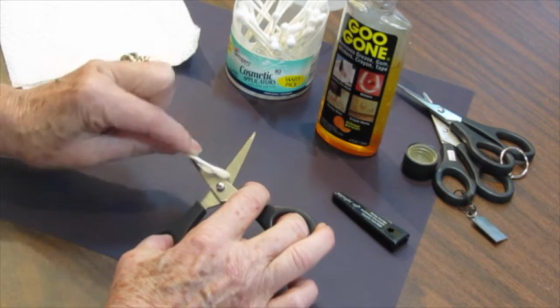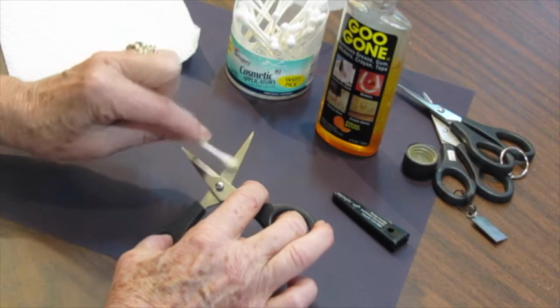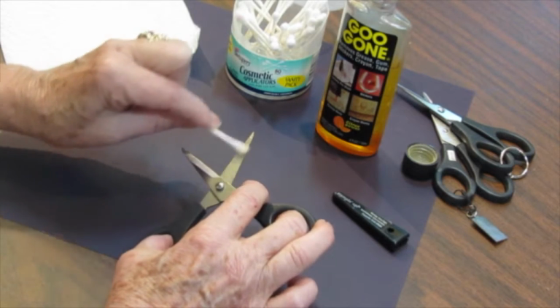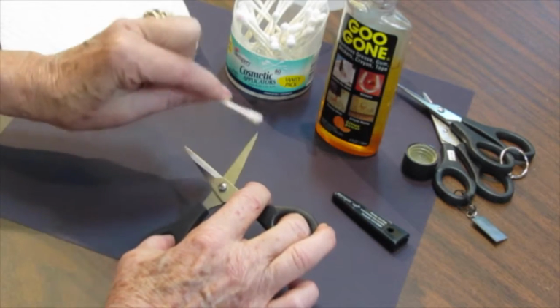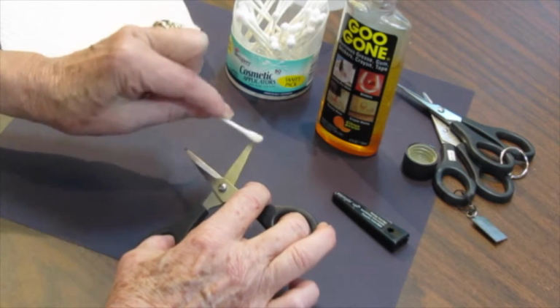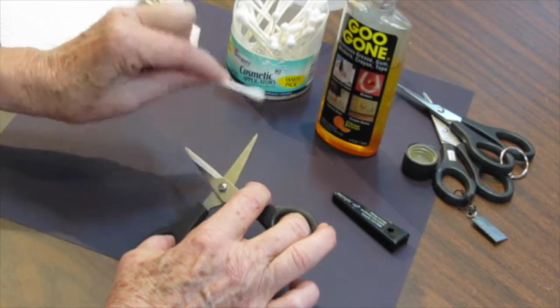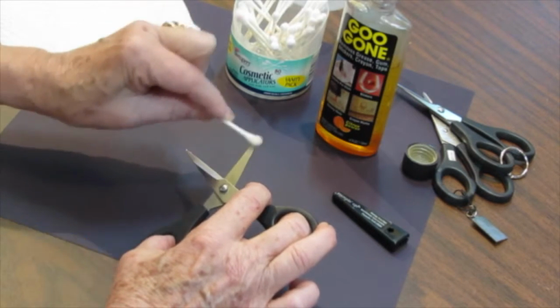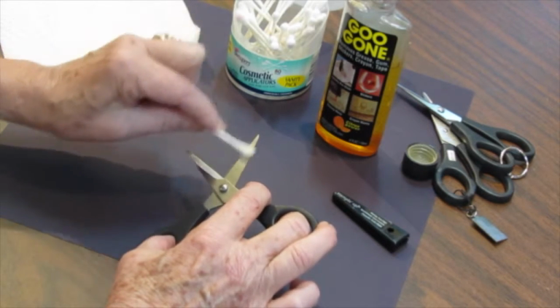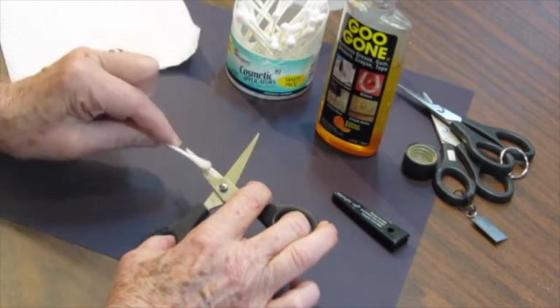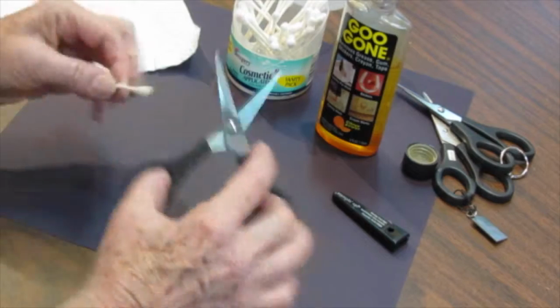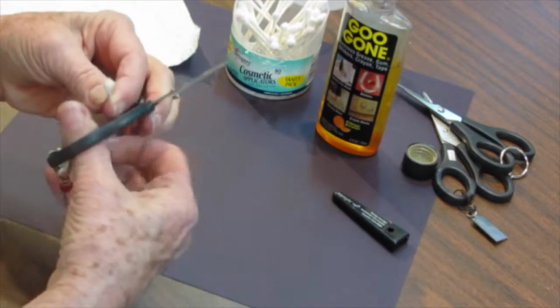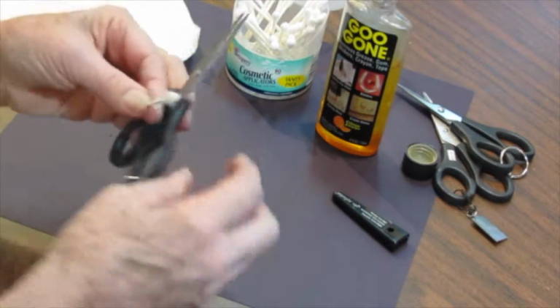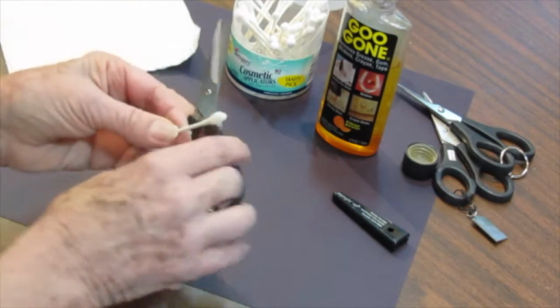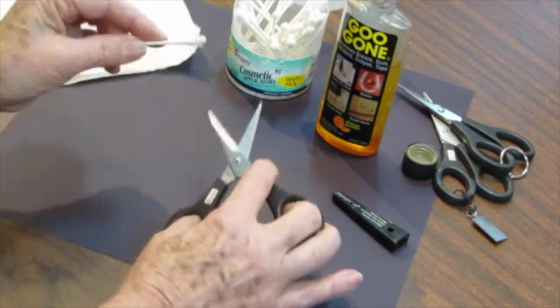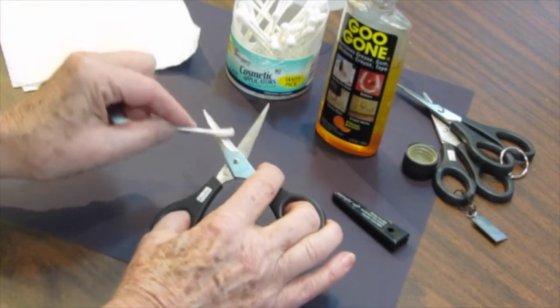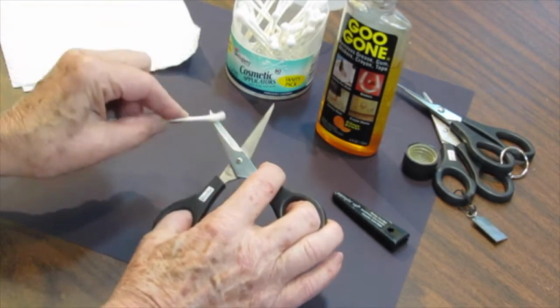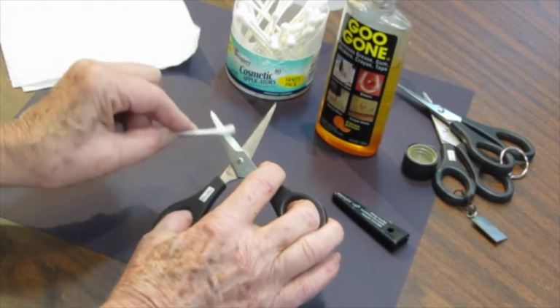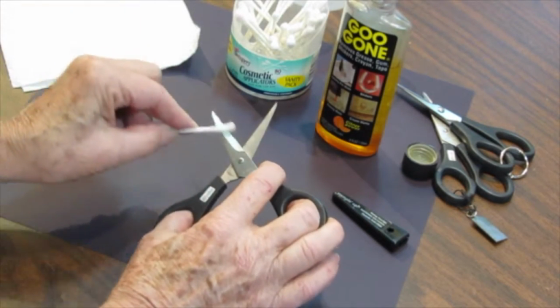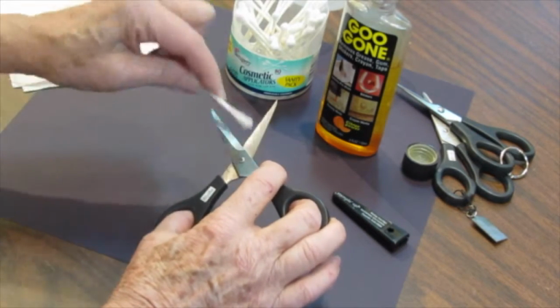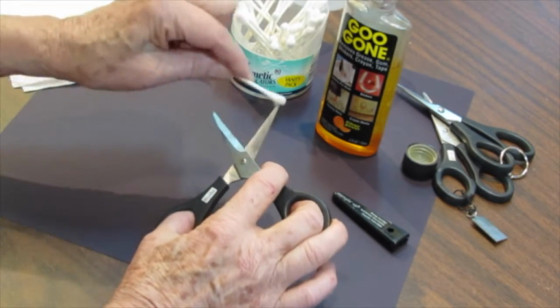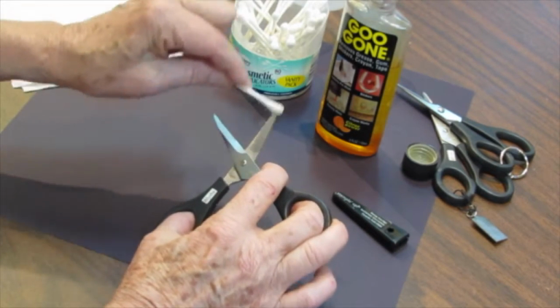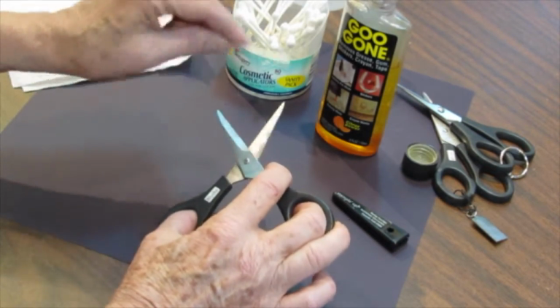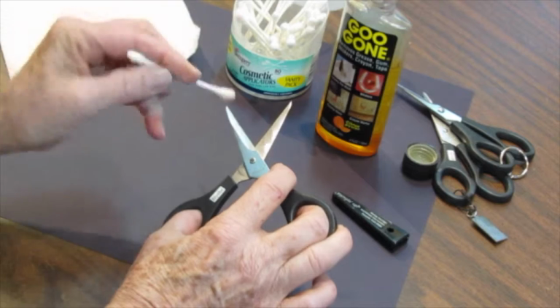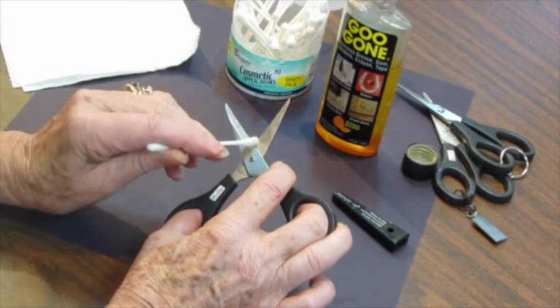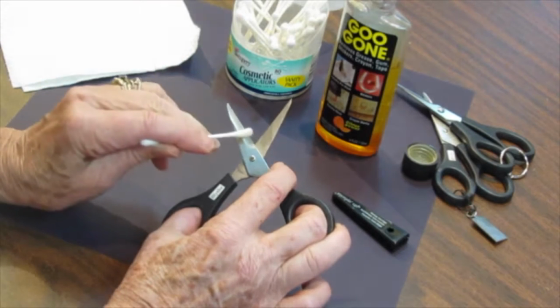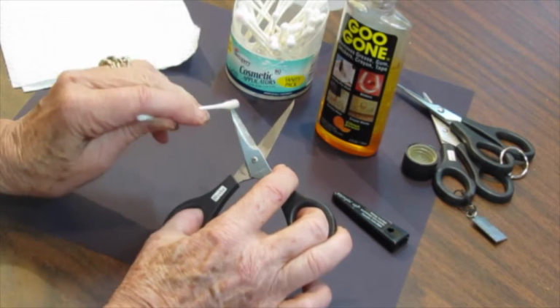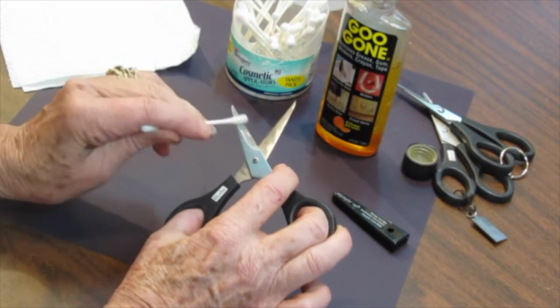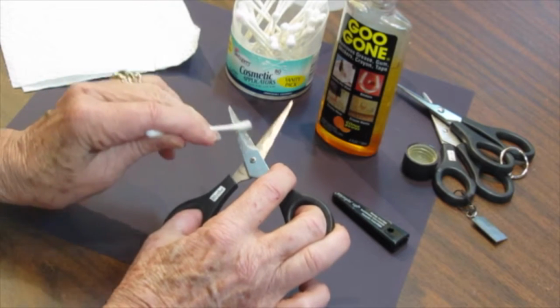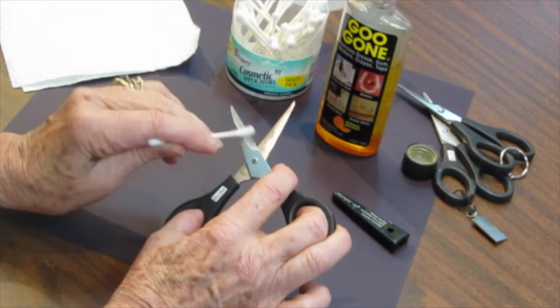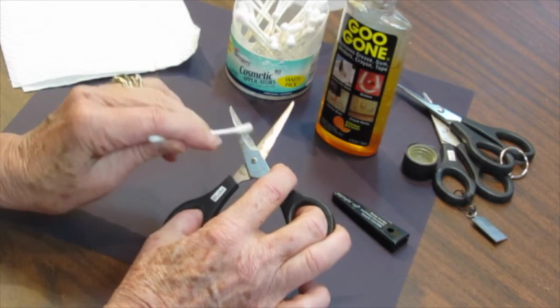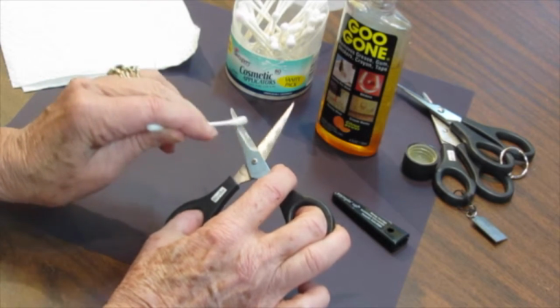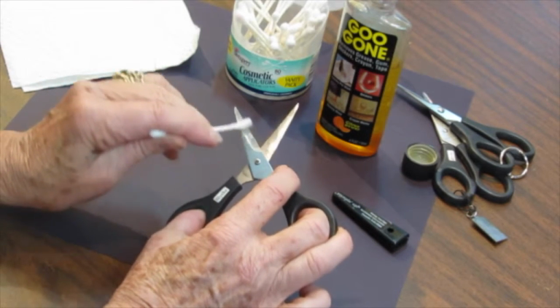It just goes right to work, gets it done, cuts through the goo. Turn the scissors over, get the other side cleaned off. I've got a nice big piece of tape on this side of some sort, so get that off.